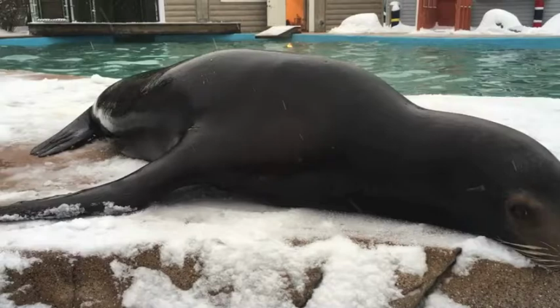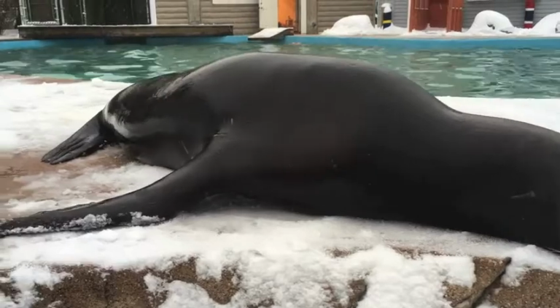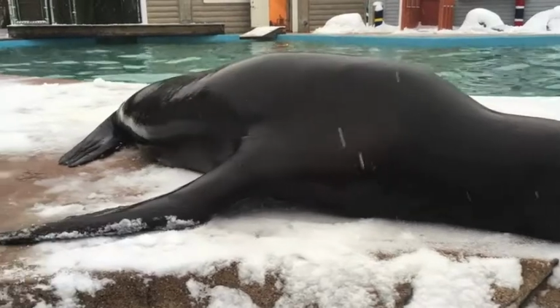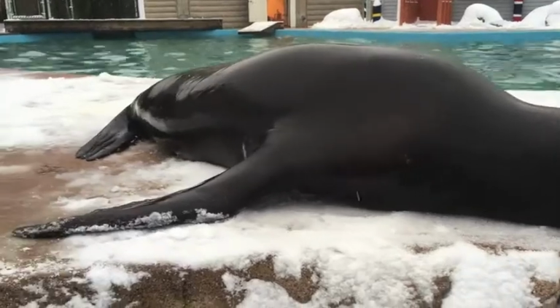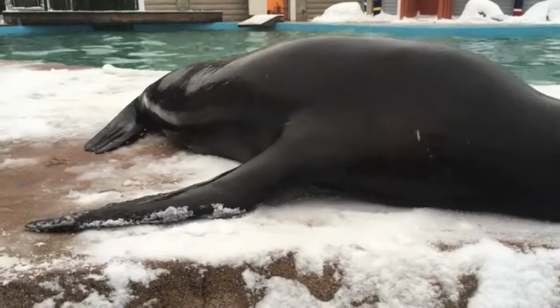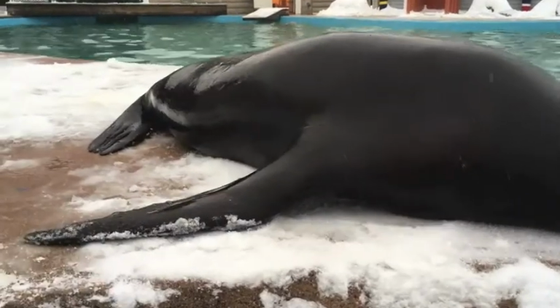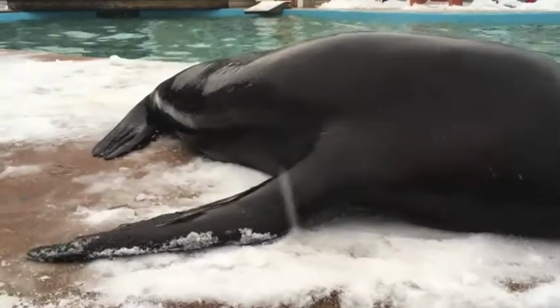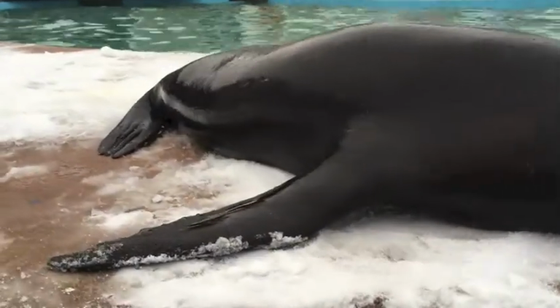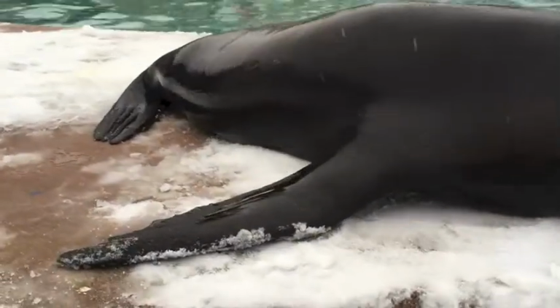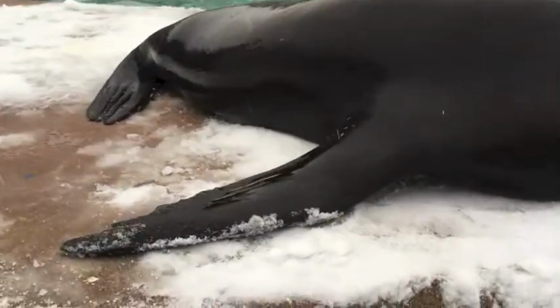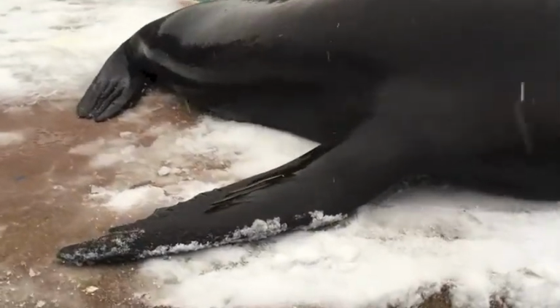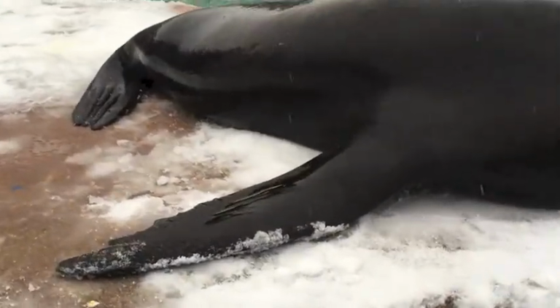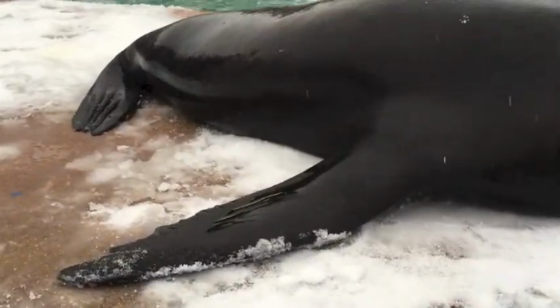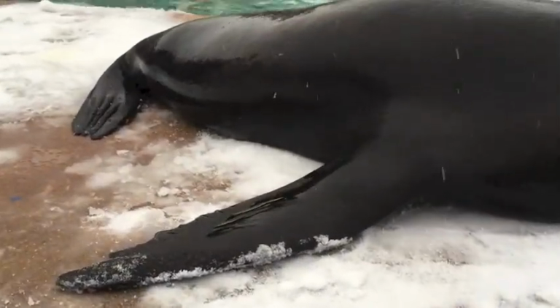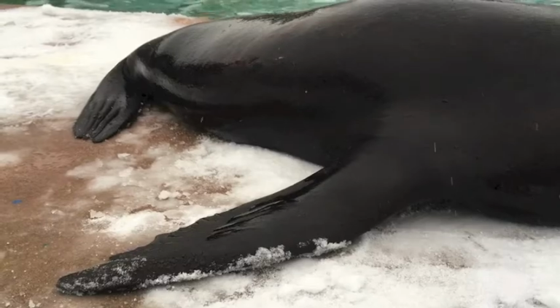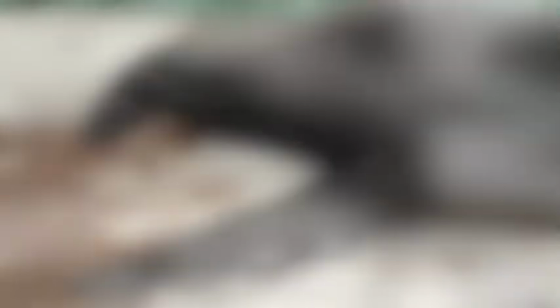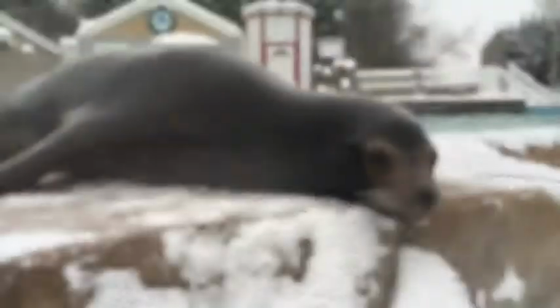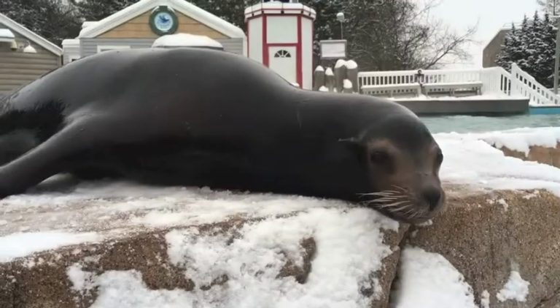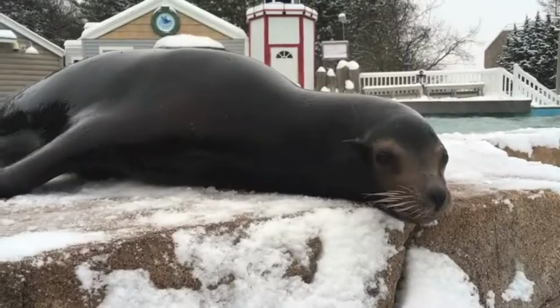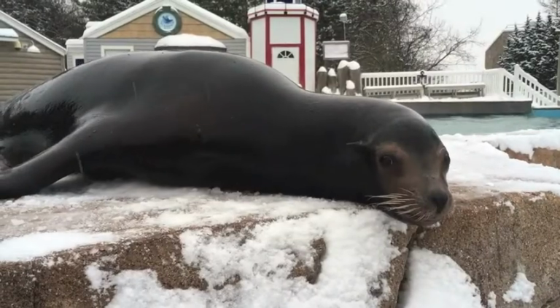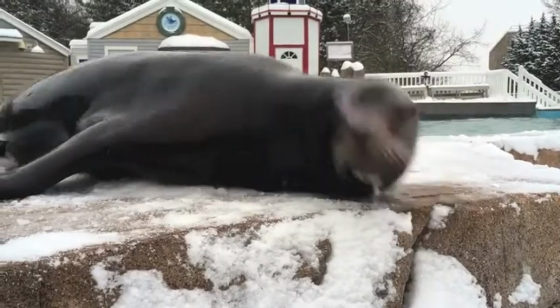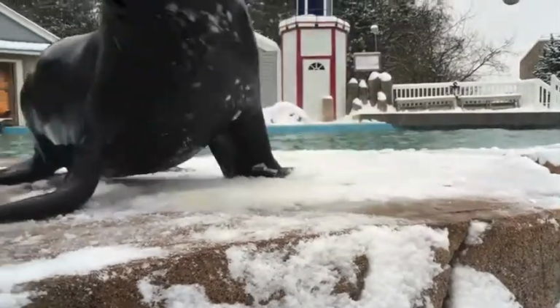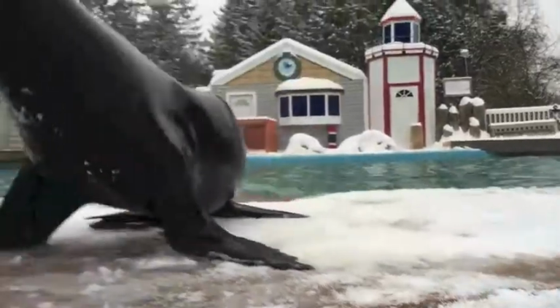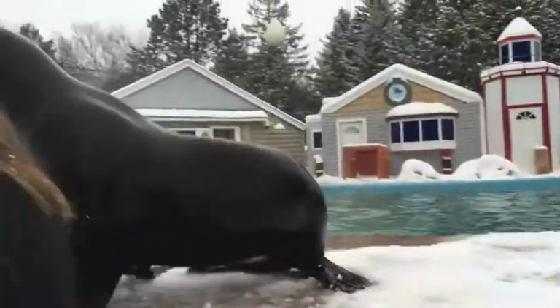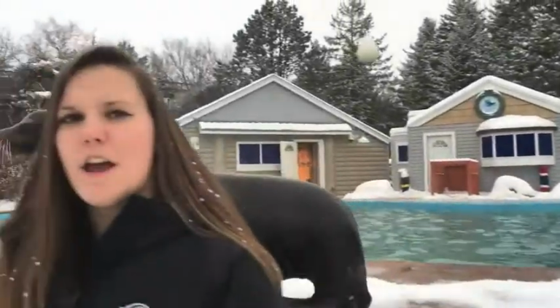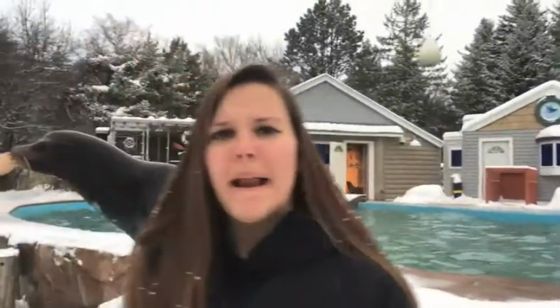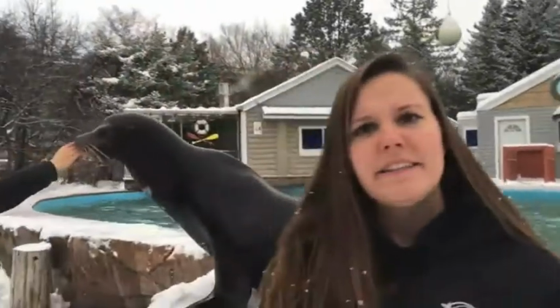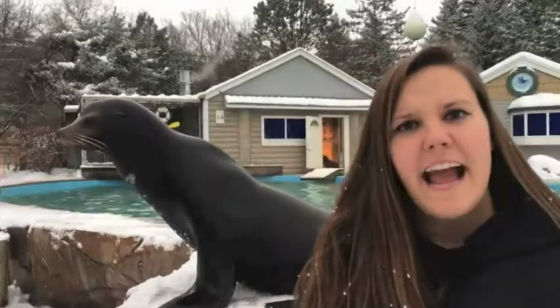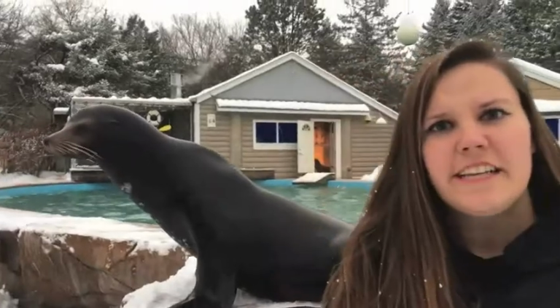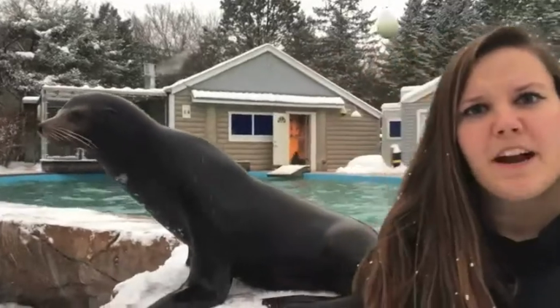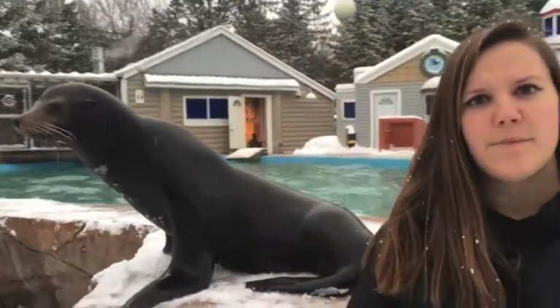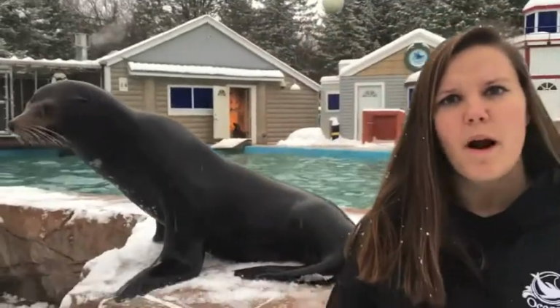The only place that you won't find any blubber on a seal or a sea lion is on those flippers. We all know that blubber is a very thick layer of fat, but how is it that it actually keeps our animals warm?